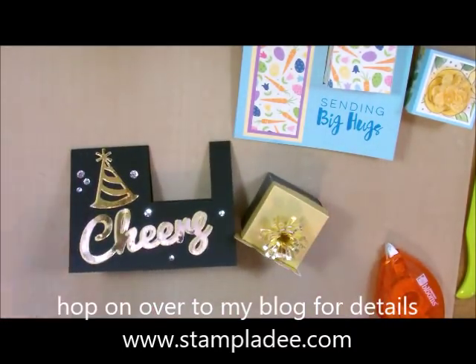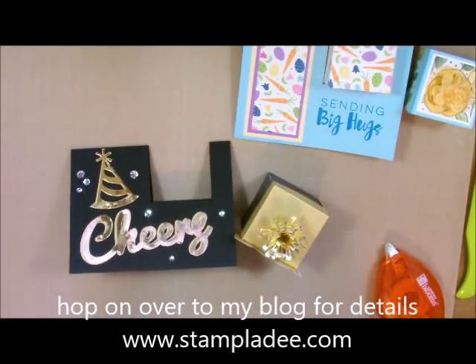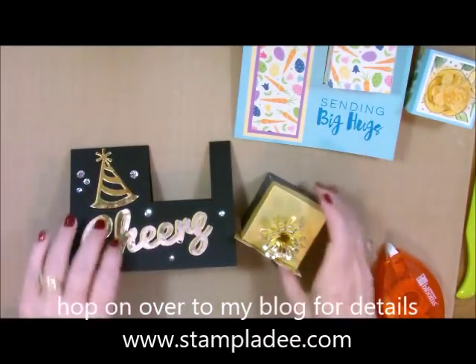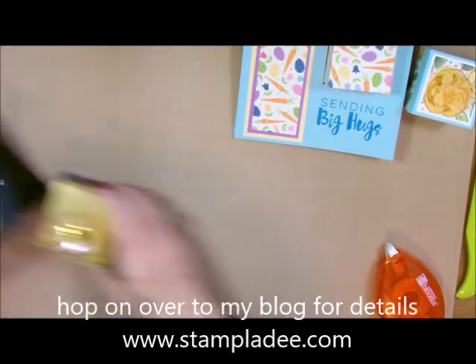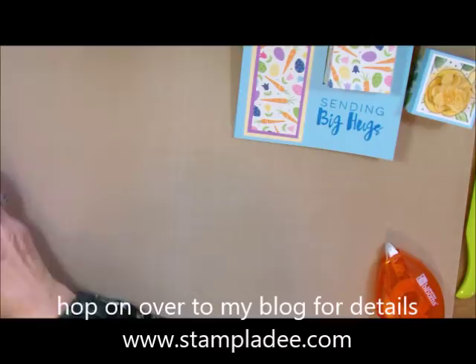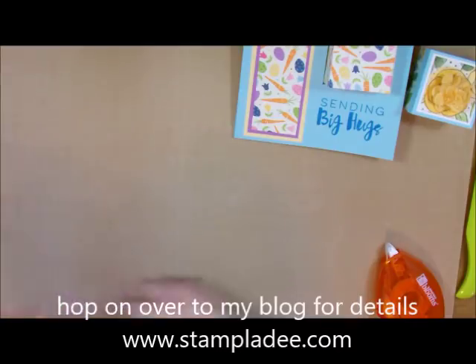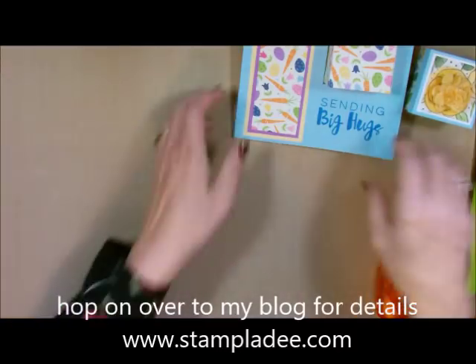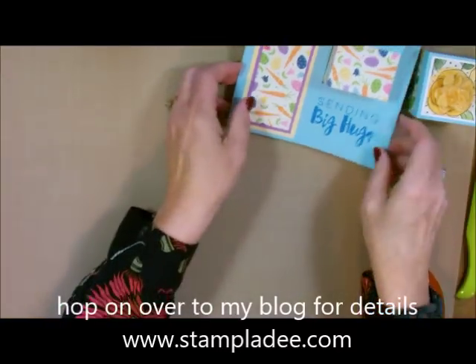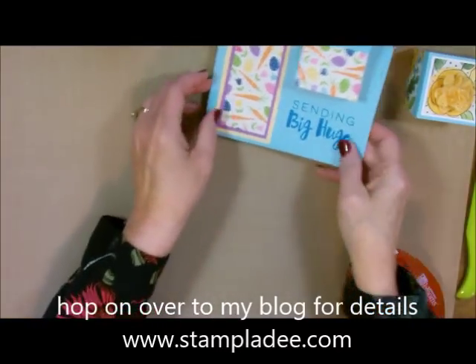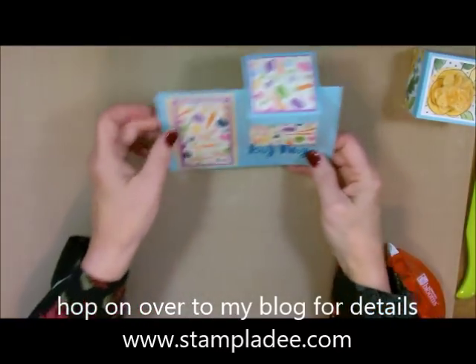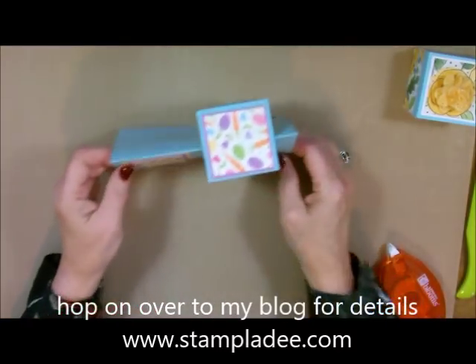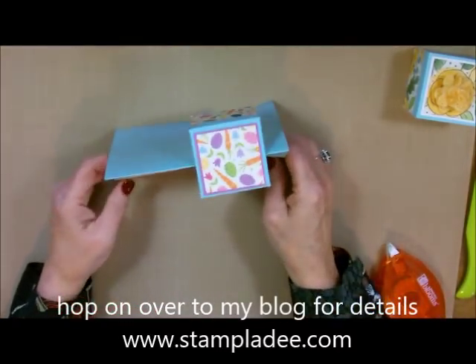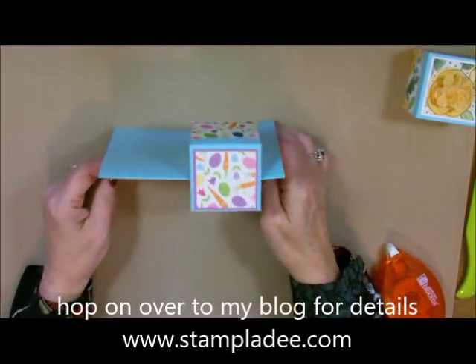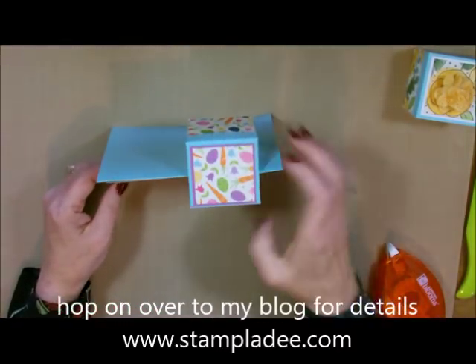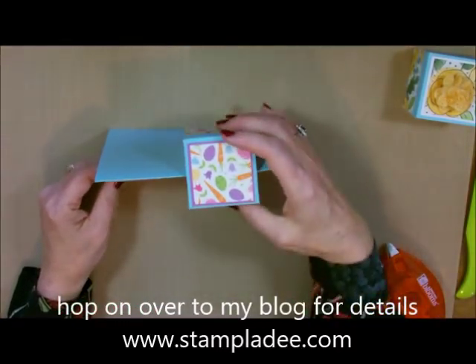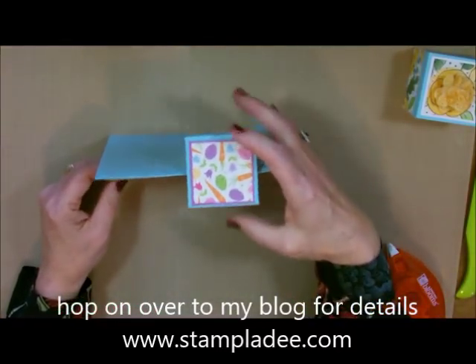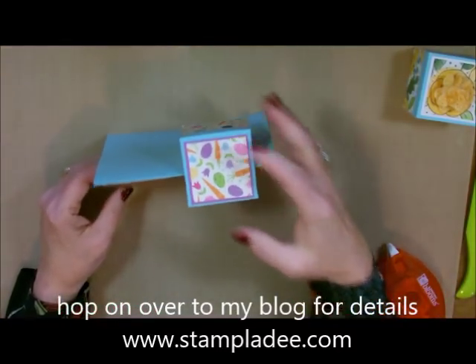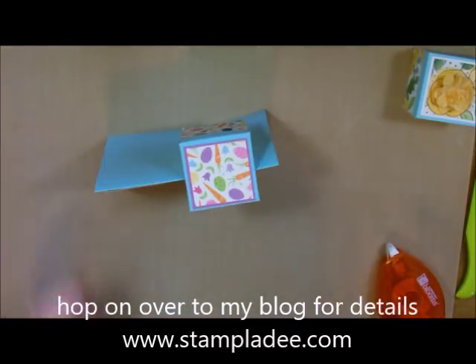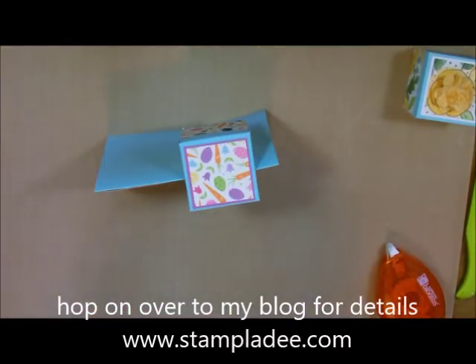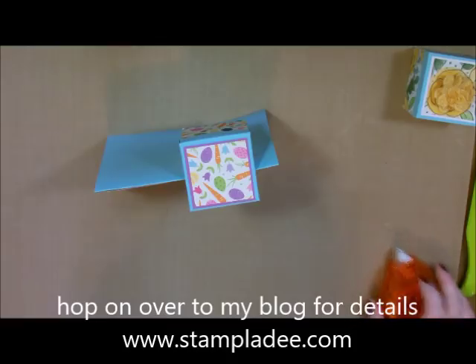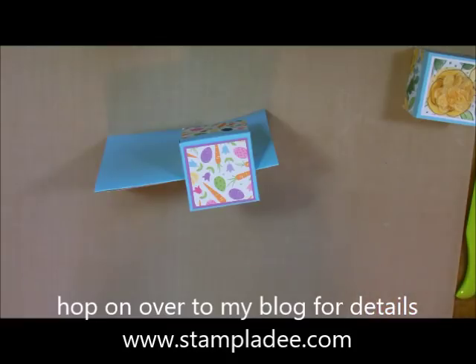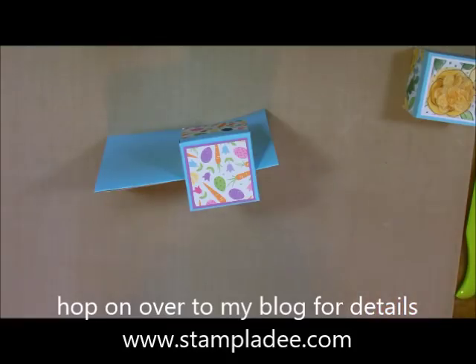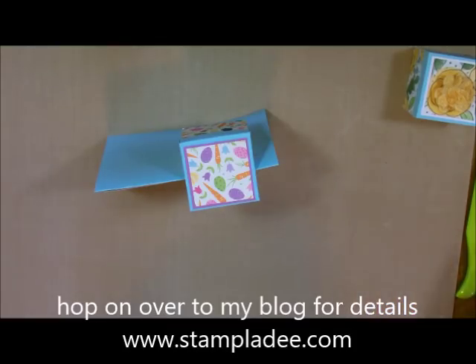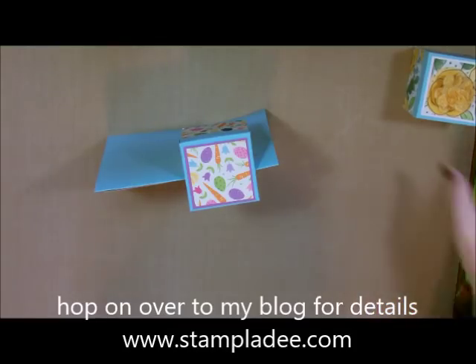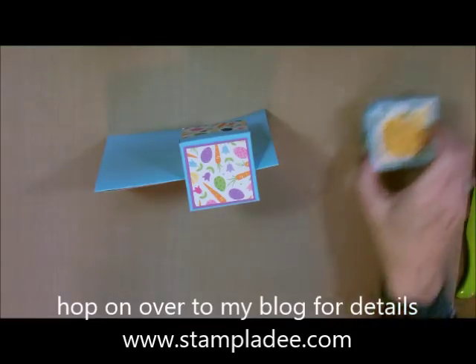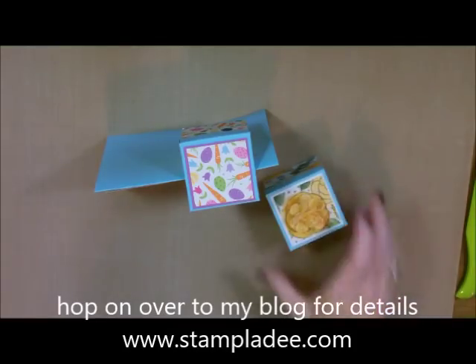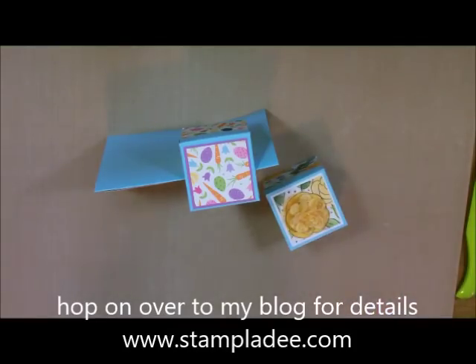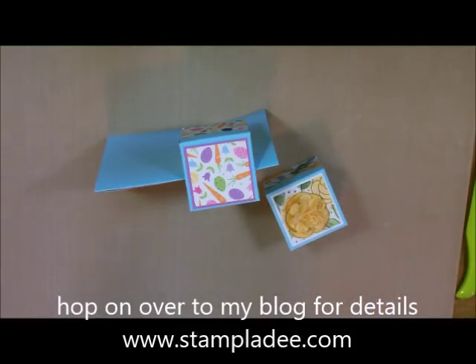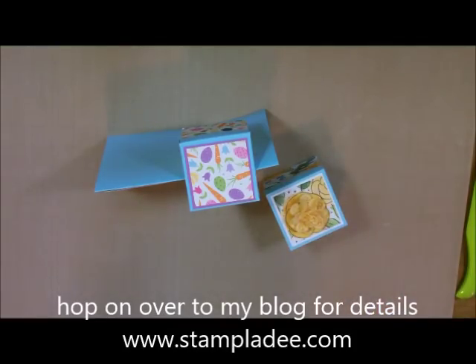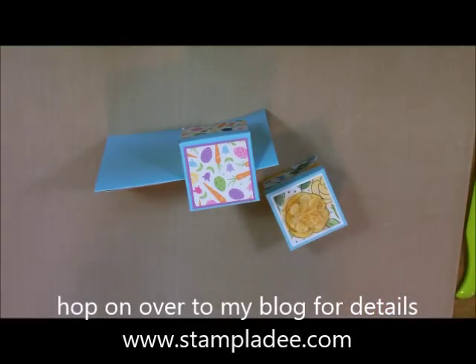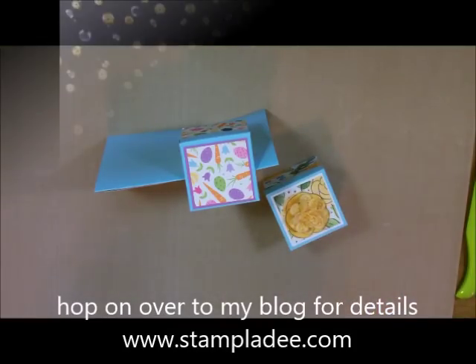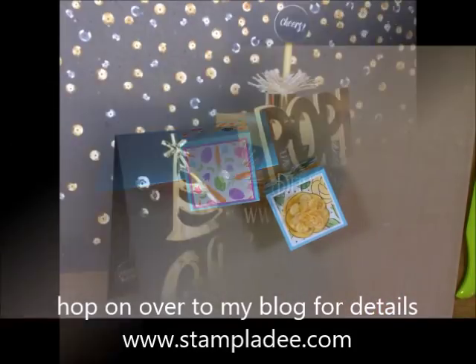I hope you liked my video for today — it is just the cutest little box ever. If you have any questions, you know how to get a hold of me. You take care, have a great day, and thank you for stopping by. Bye!